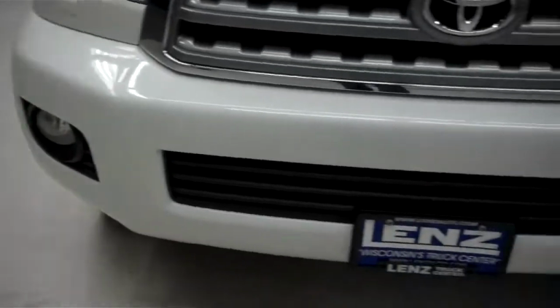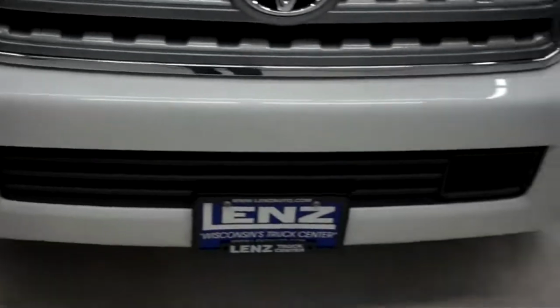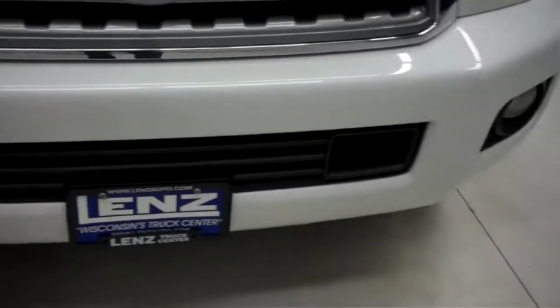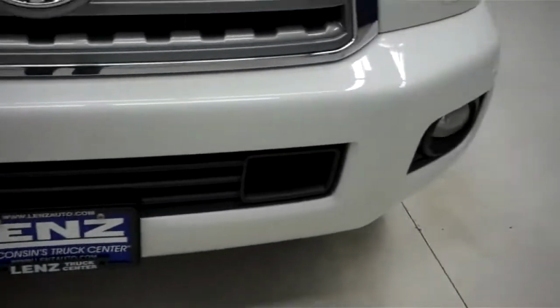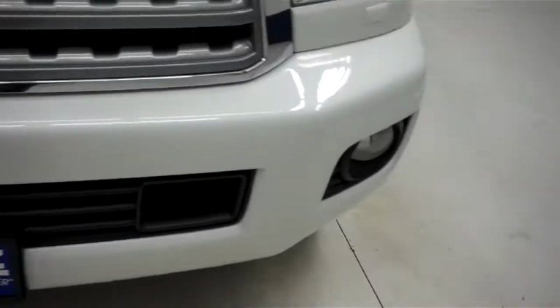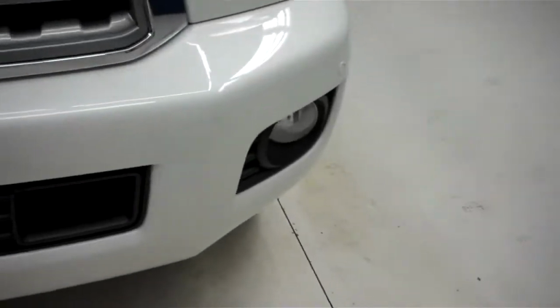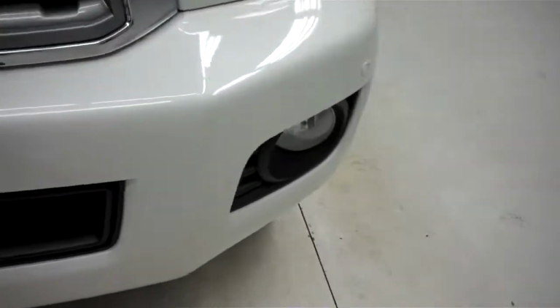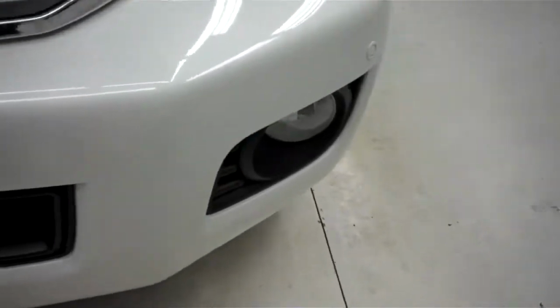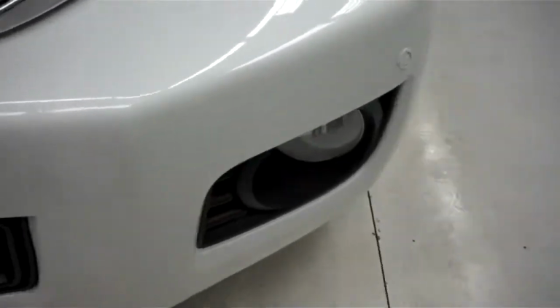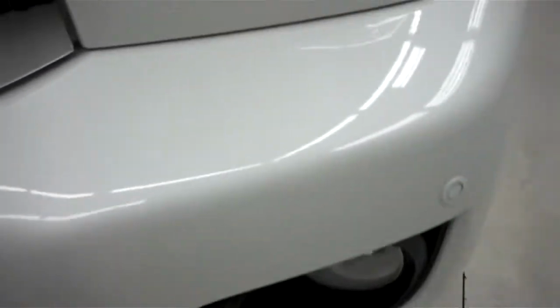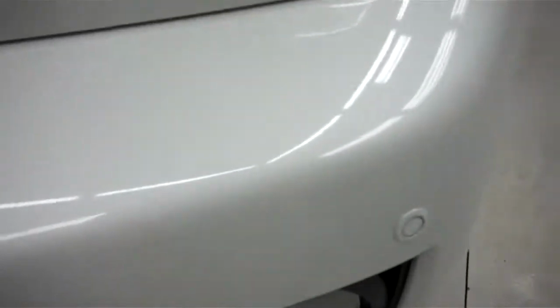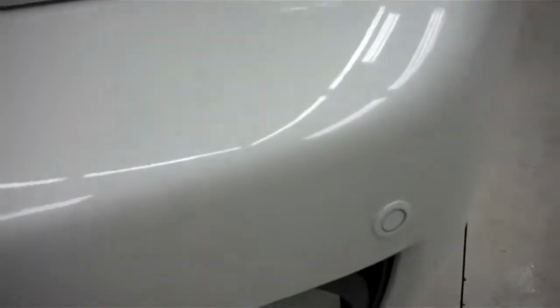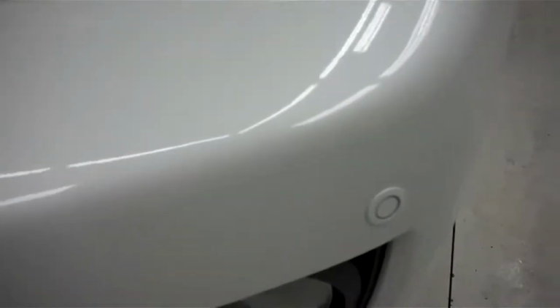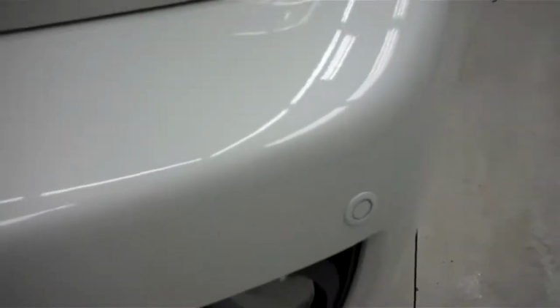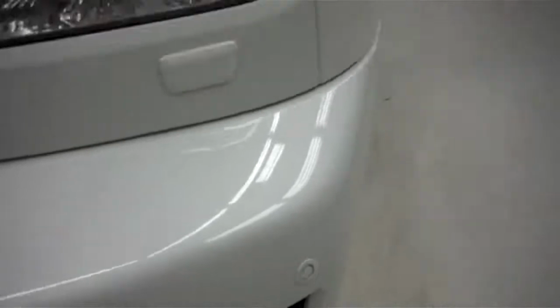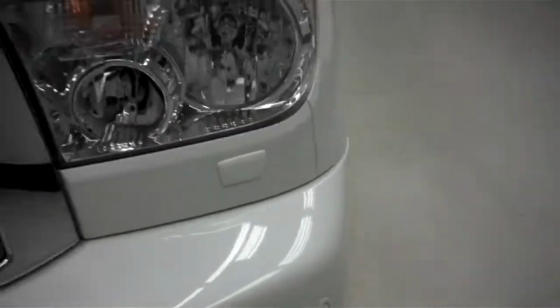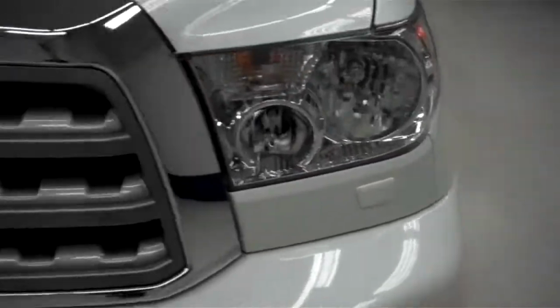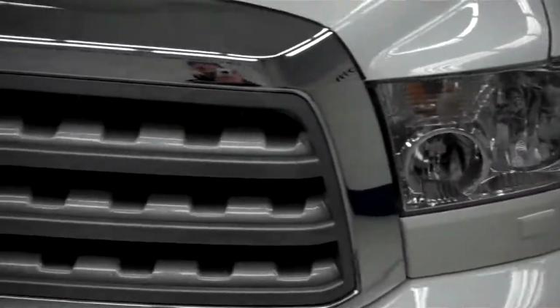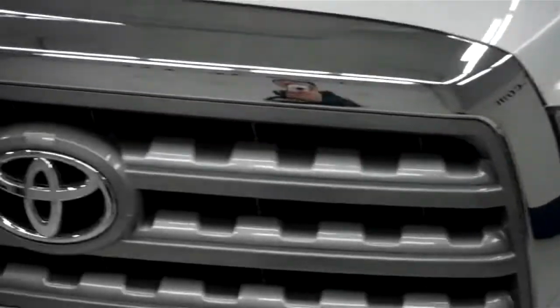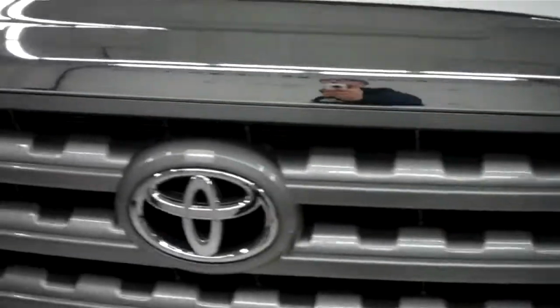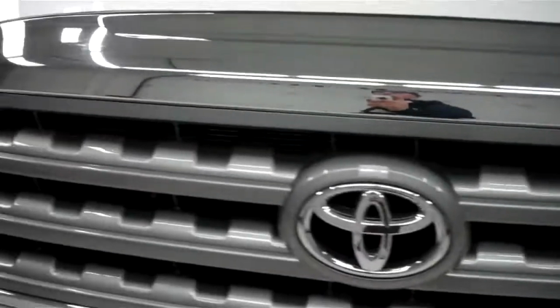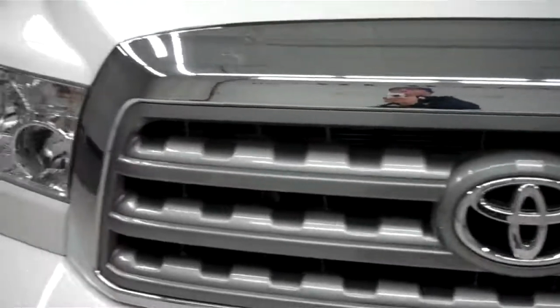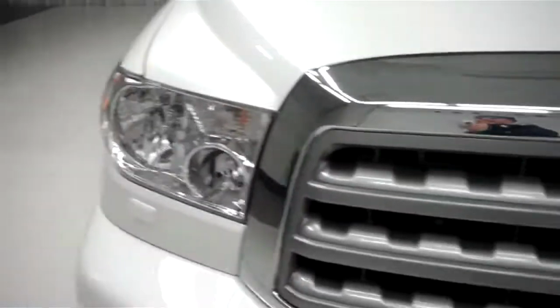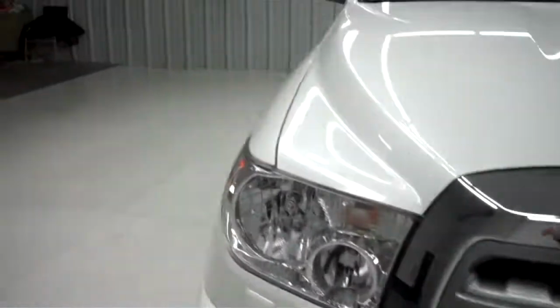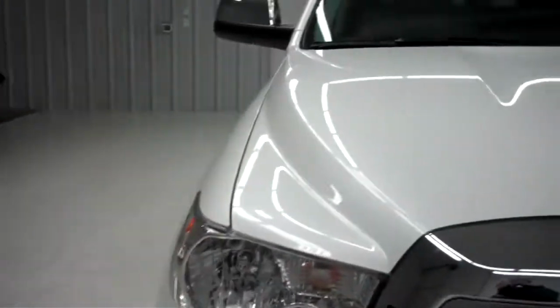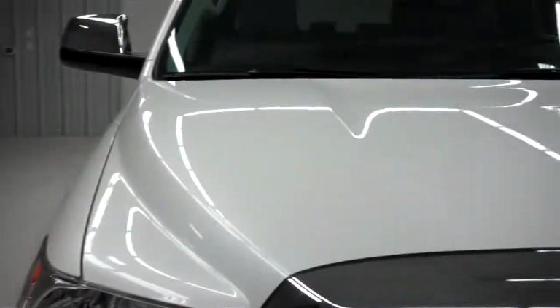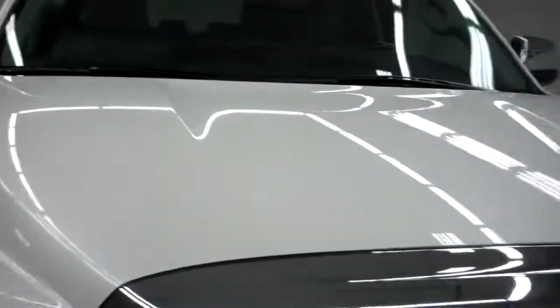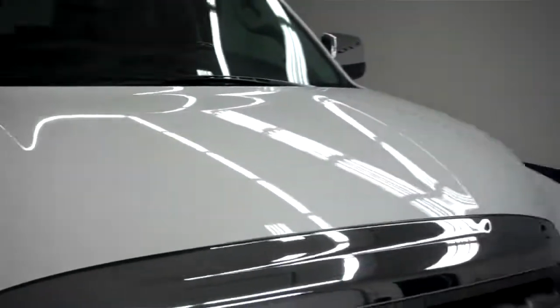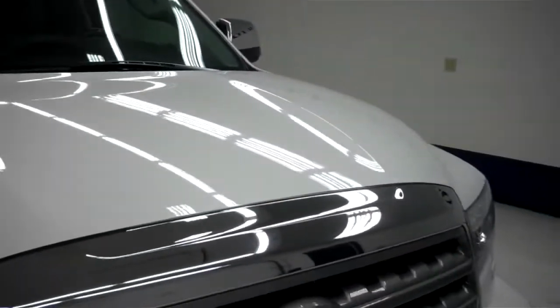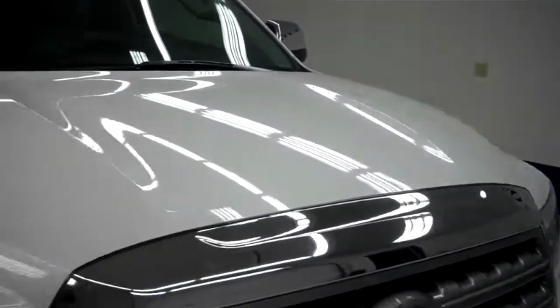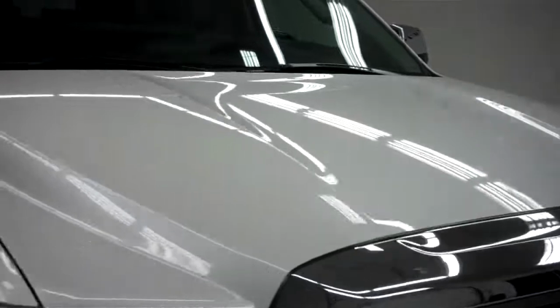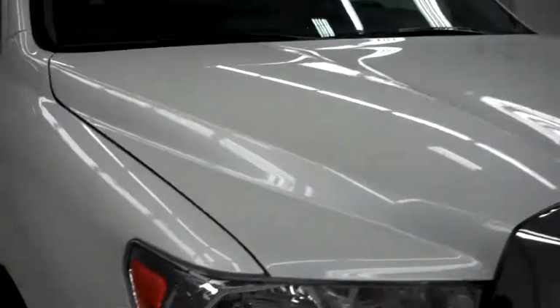The front bumper is very clean. It has factory fog lights and sonar sensors. There's a chrome trimmed grille, very clean along with the hood. The hood does not have any dings or dents.